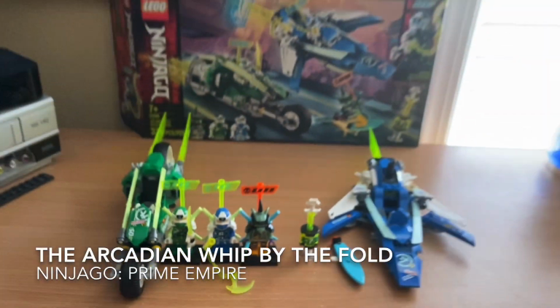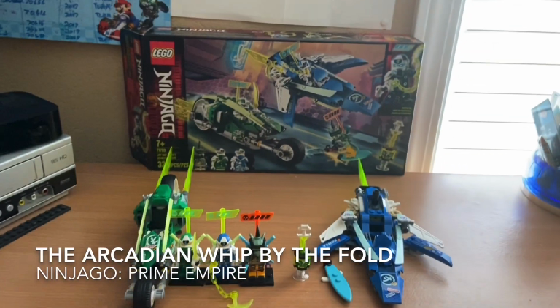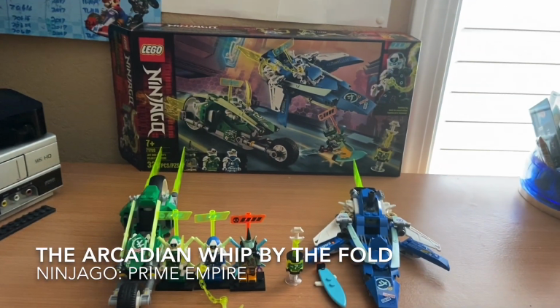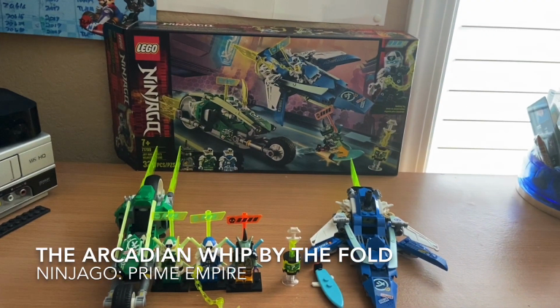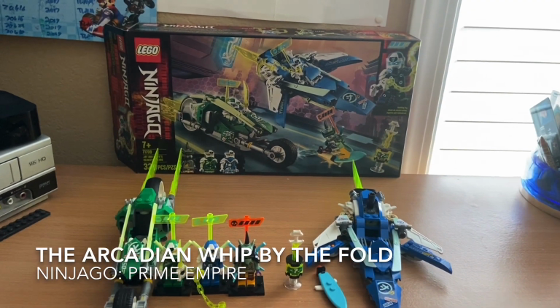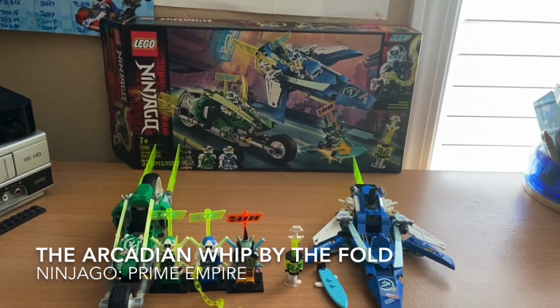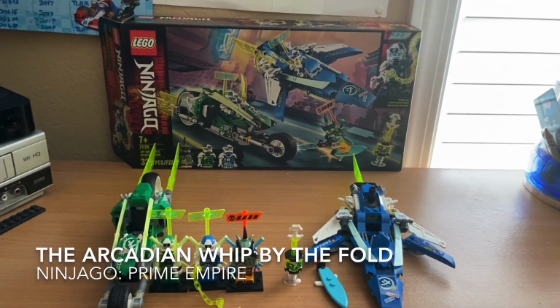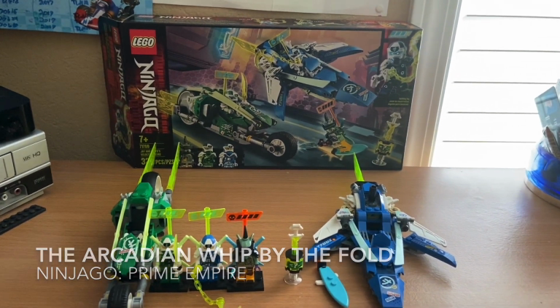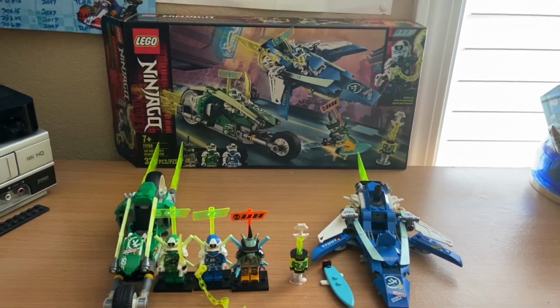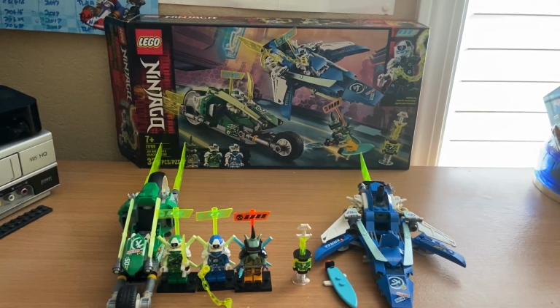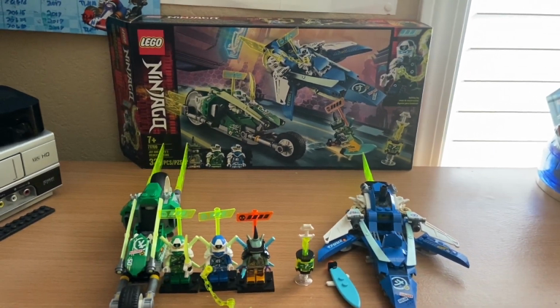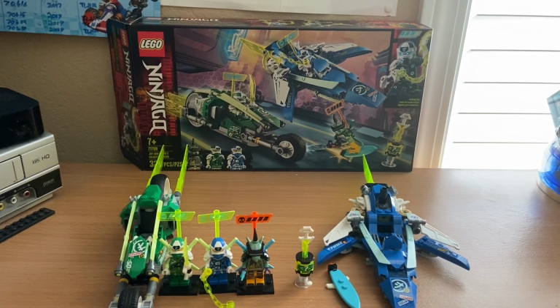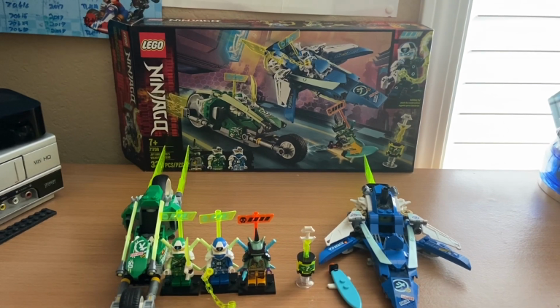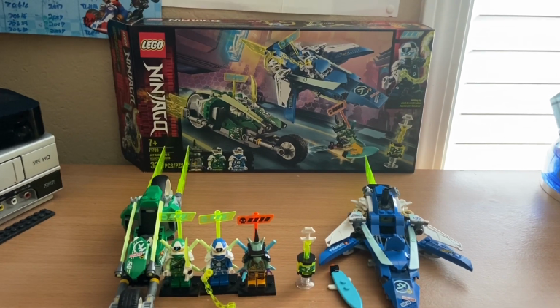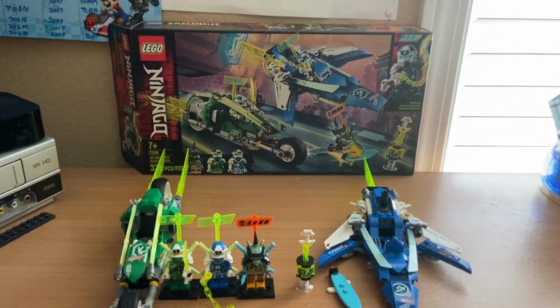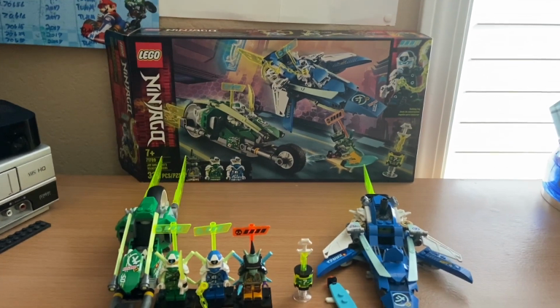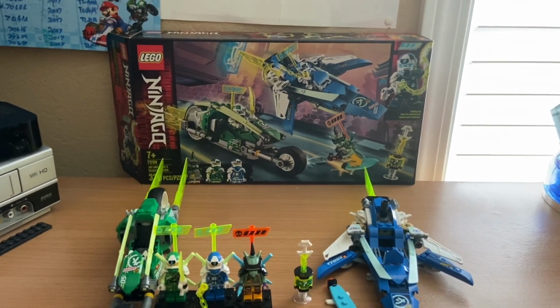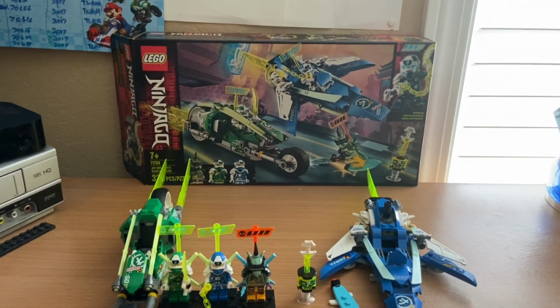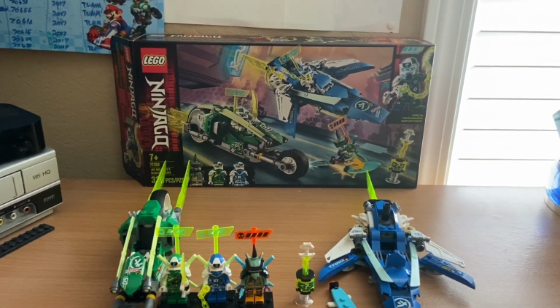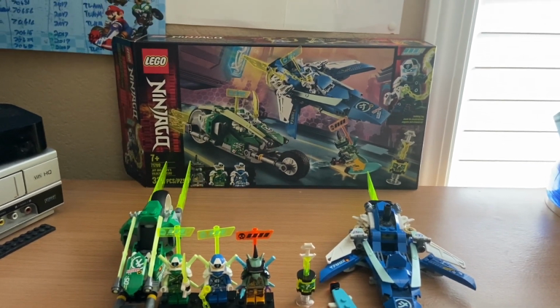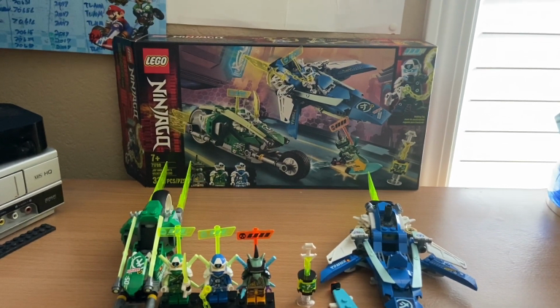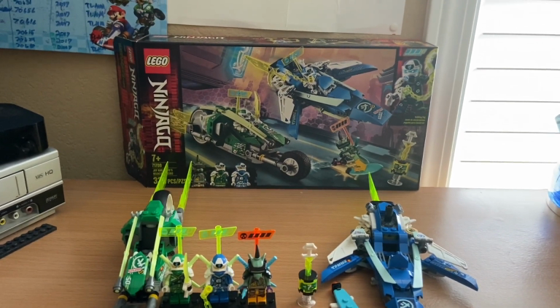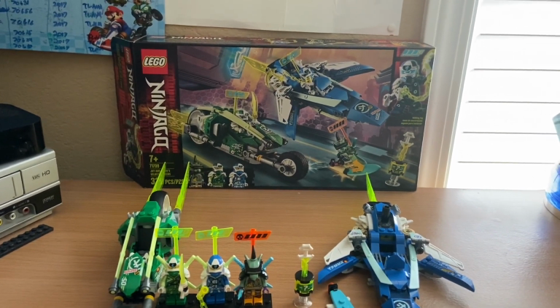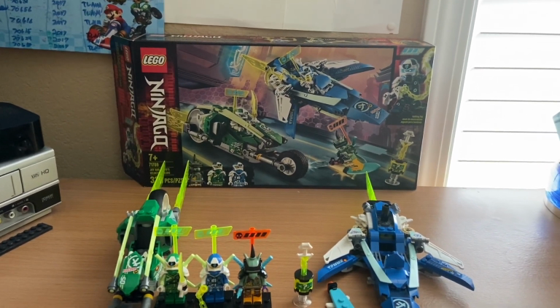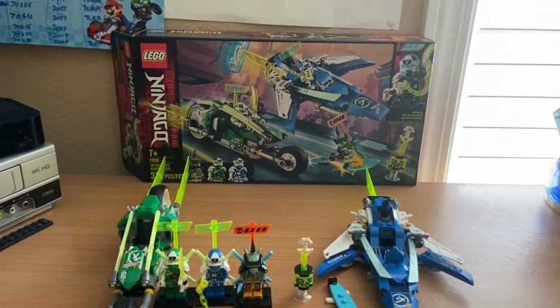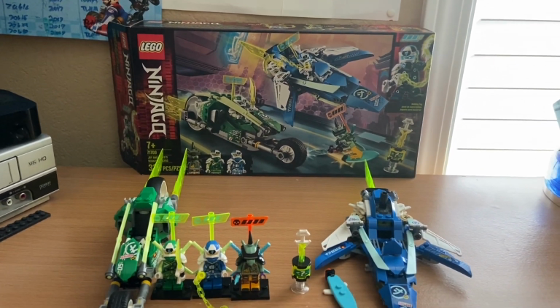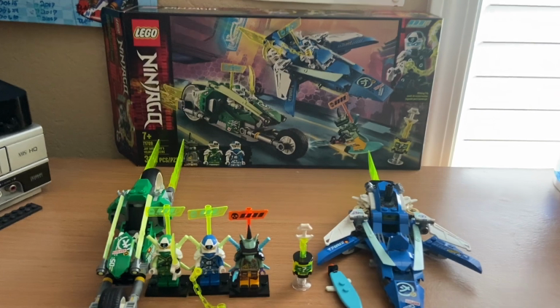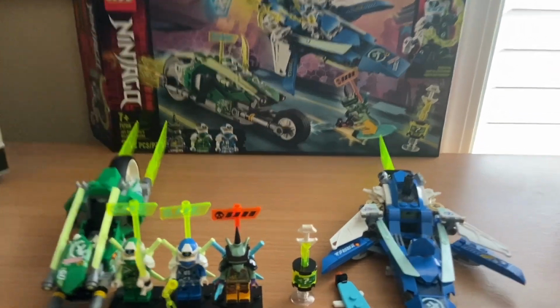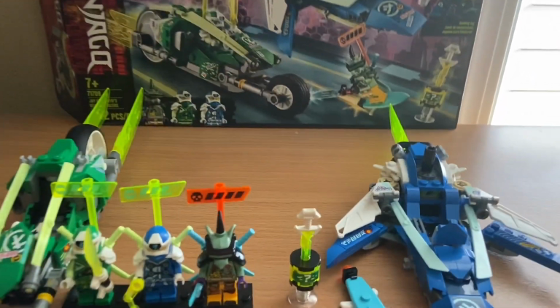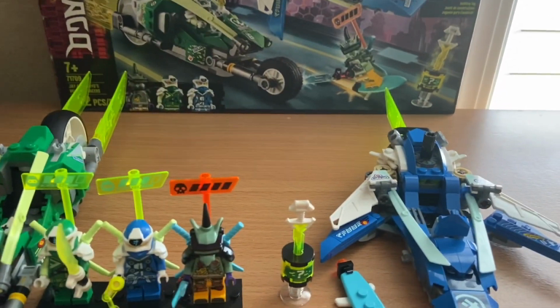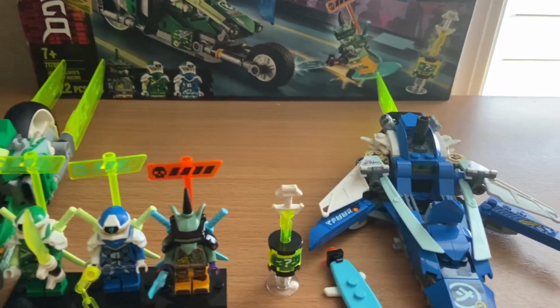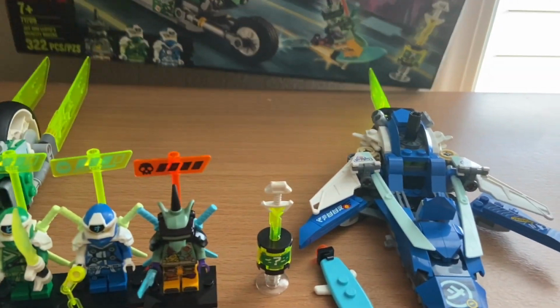What's up guys, Tatooine Ranger Senior 4 here back in another video. In today's video I'm going to be doing another Ninjago set review. Today we've got 71709, Jay and Lloyd's Velocity Racers from Ninjago Prime Empire. So let's take a look at the box.